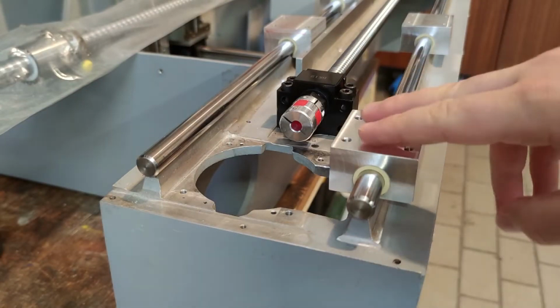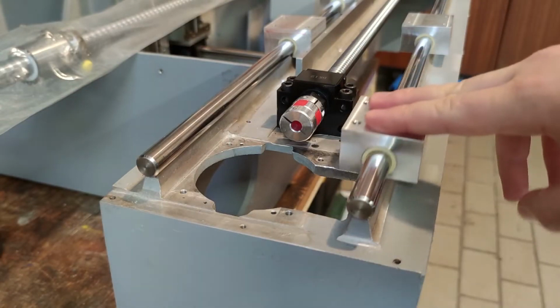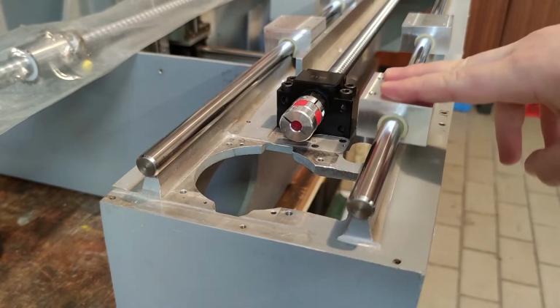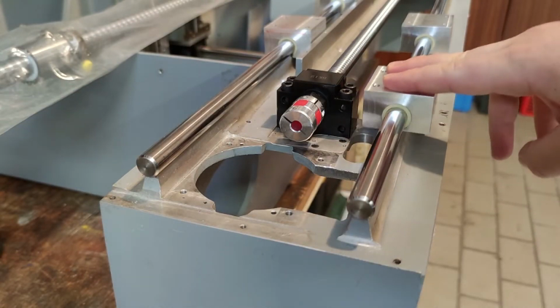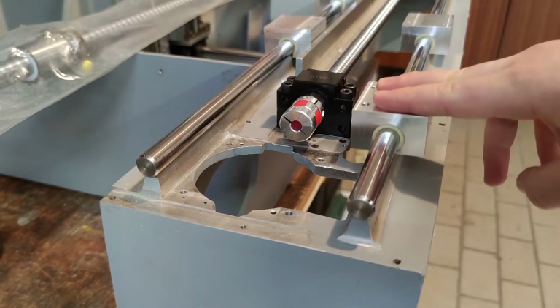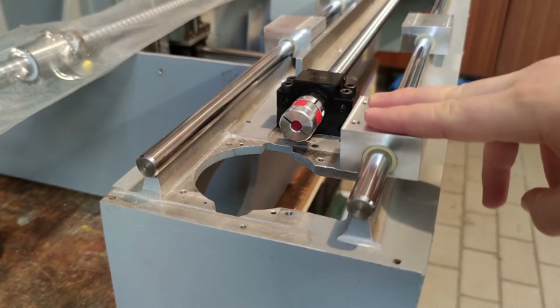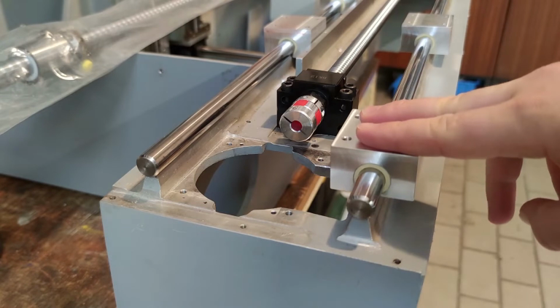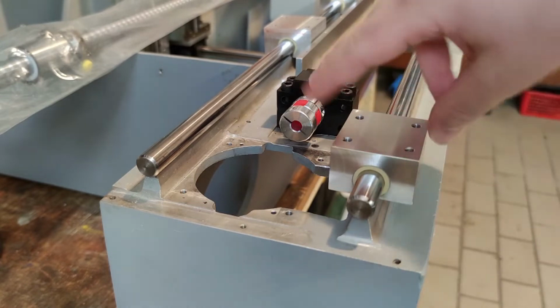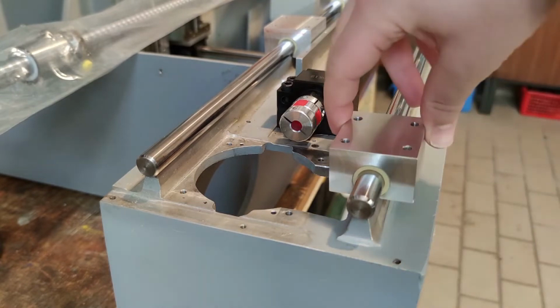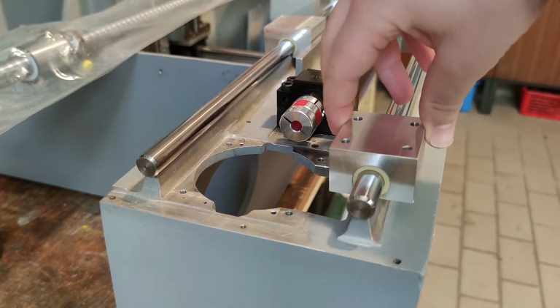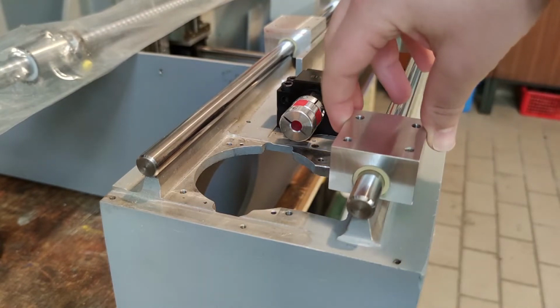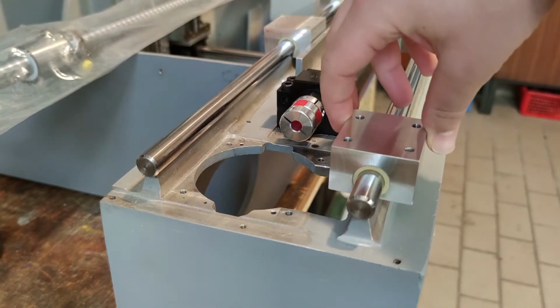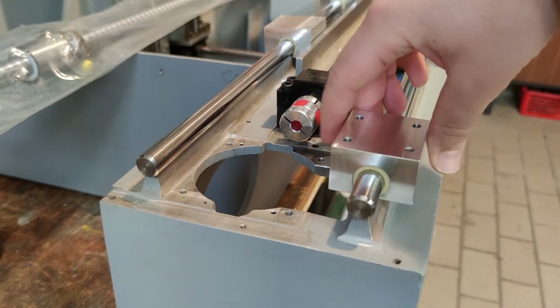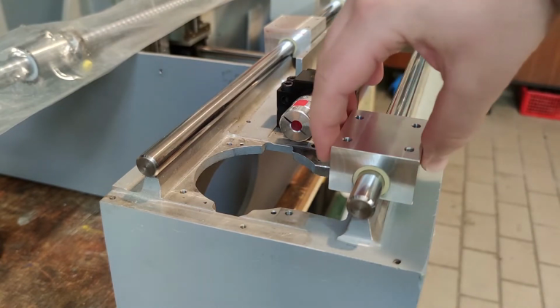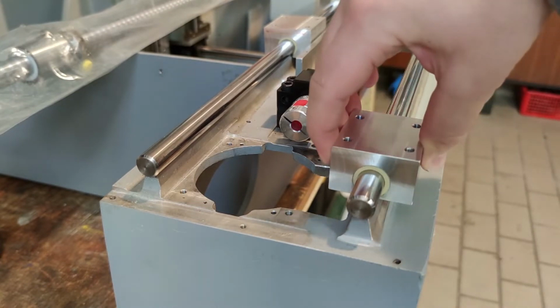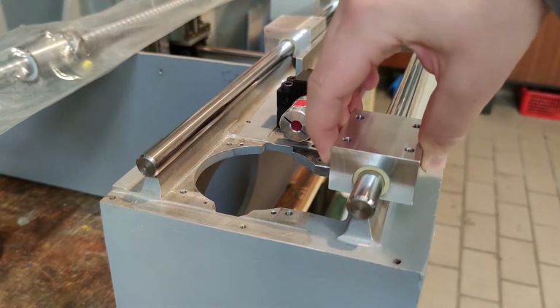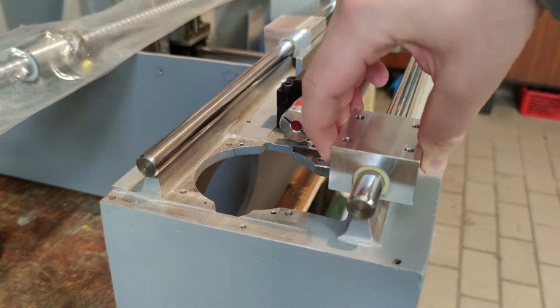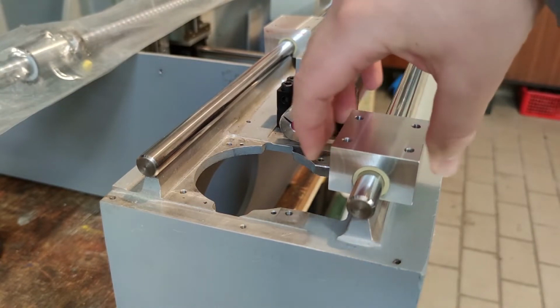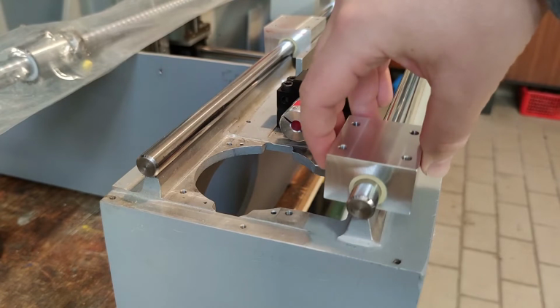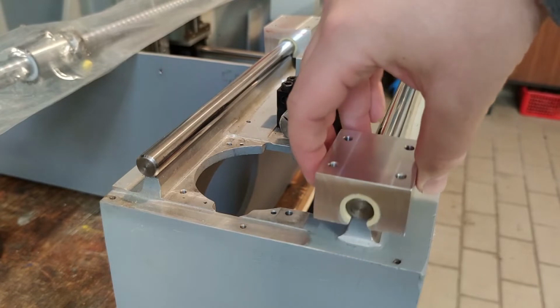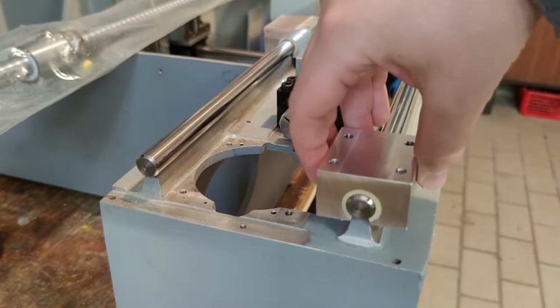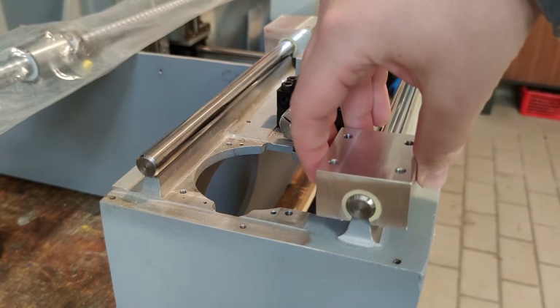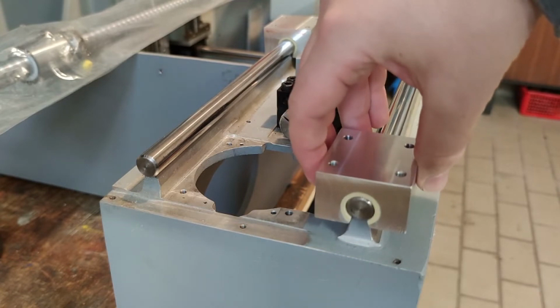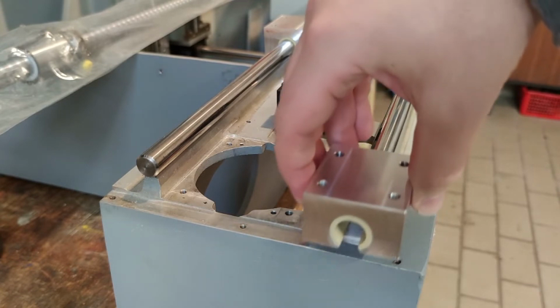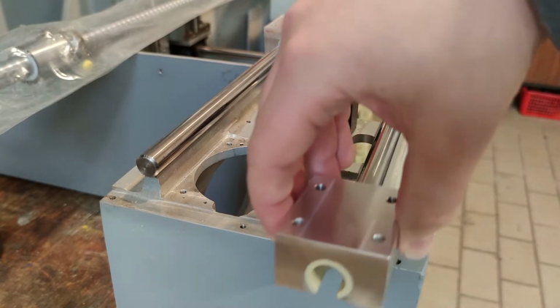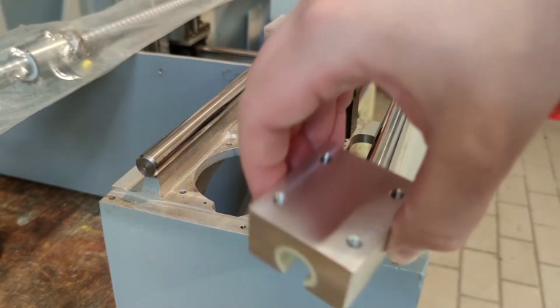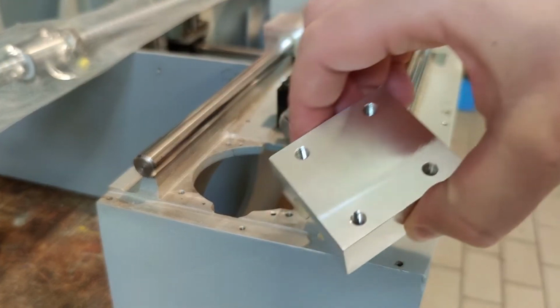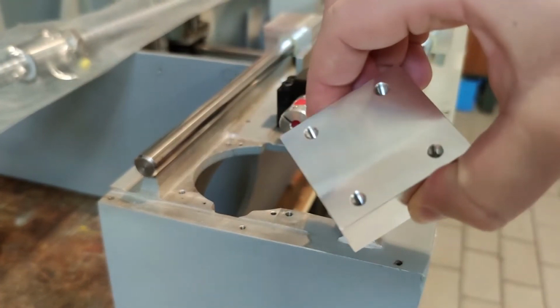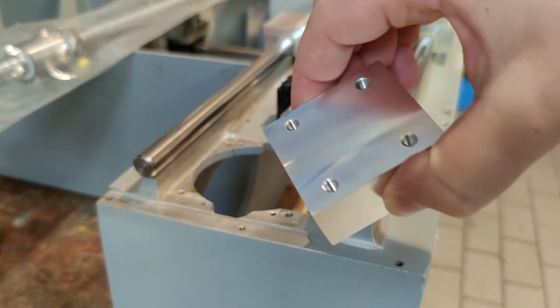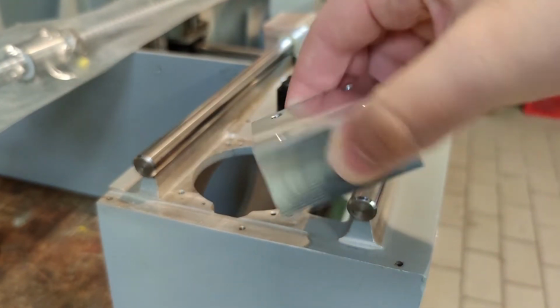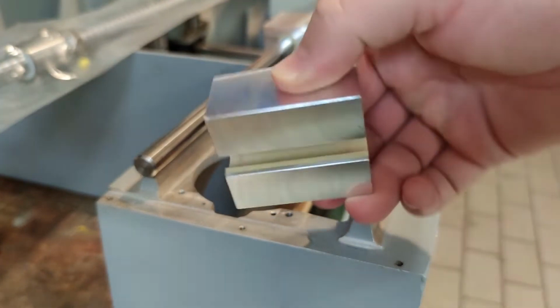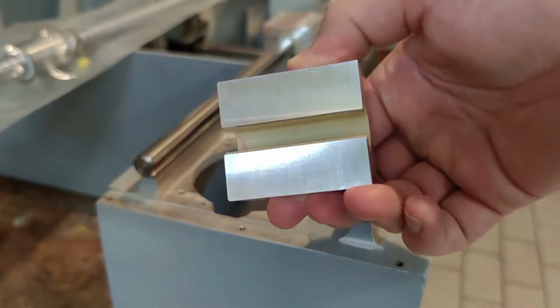Hi, welcome to my workshop. Today I will show you how I made linear bearing blocks for my DIY CNC project. A whole video series about it is coming soon.